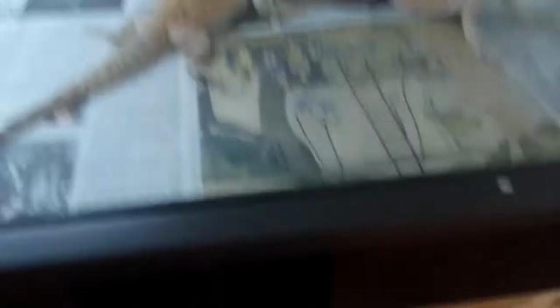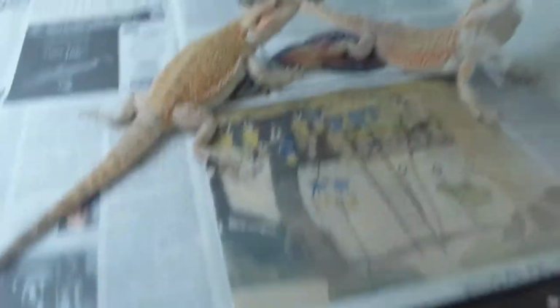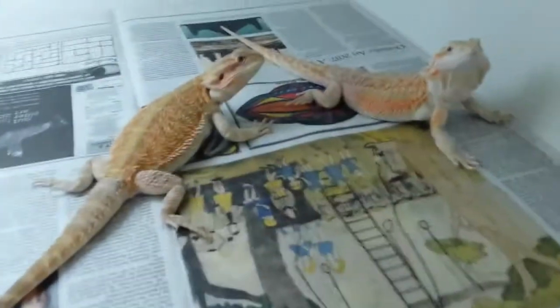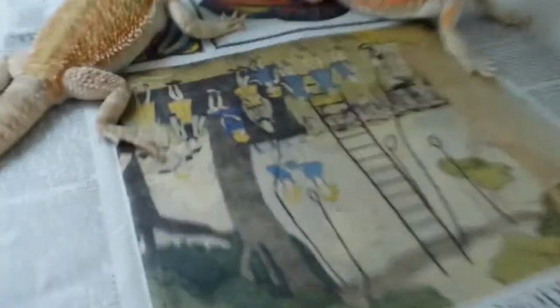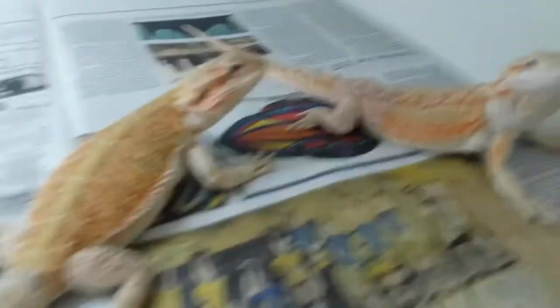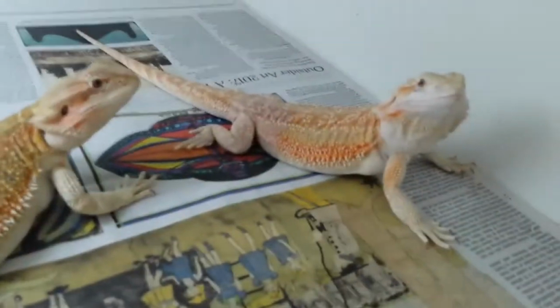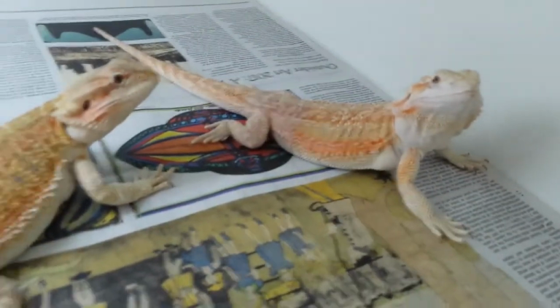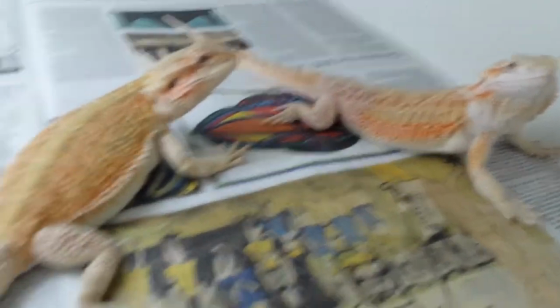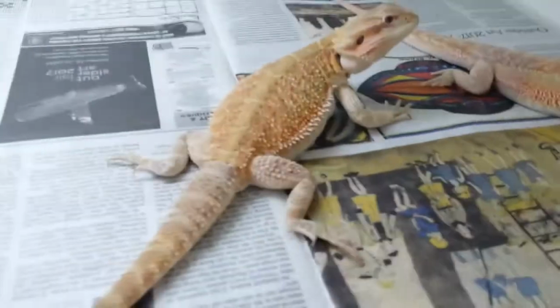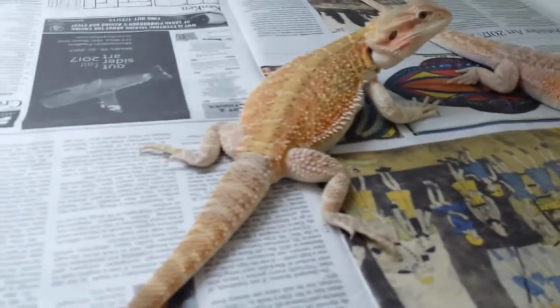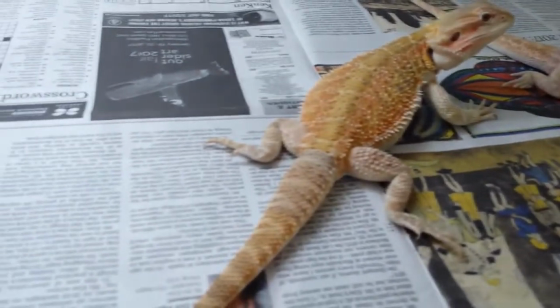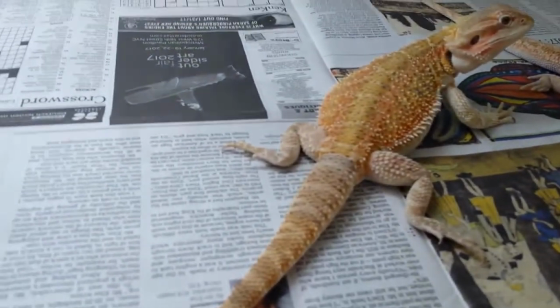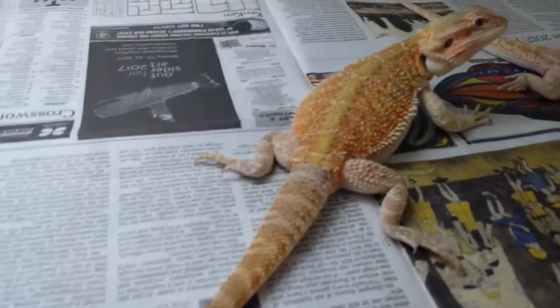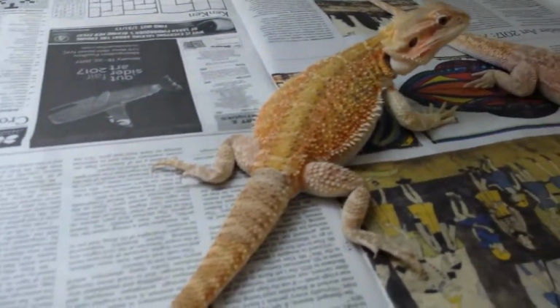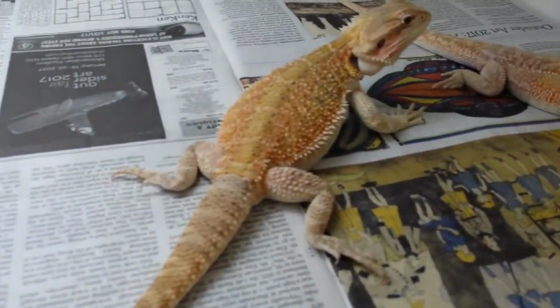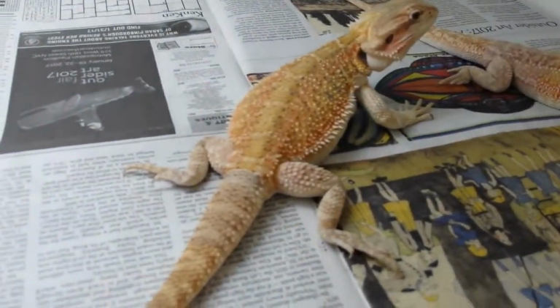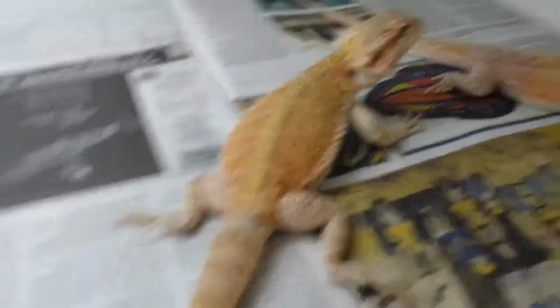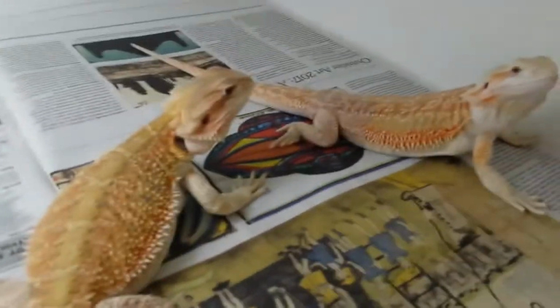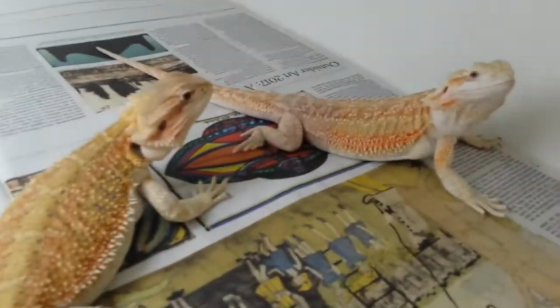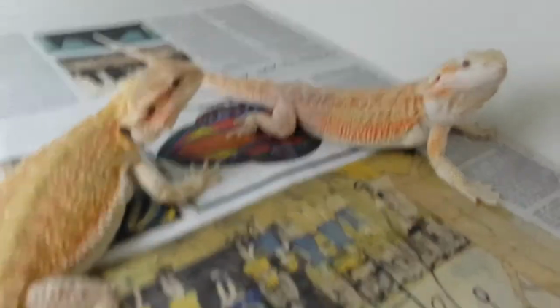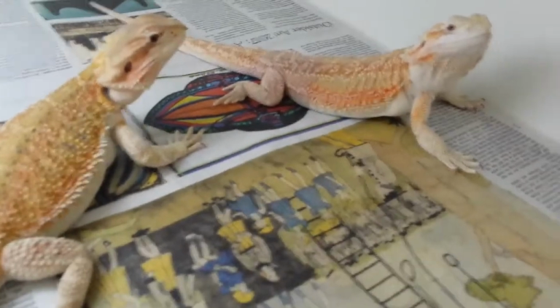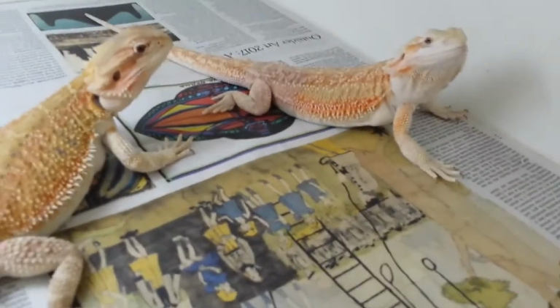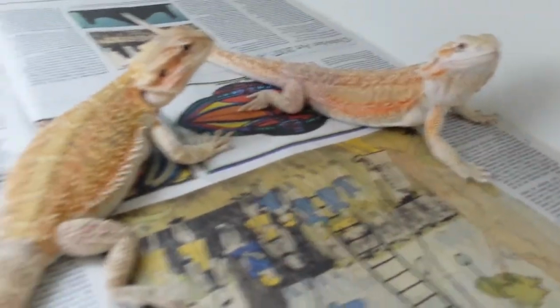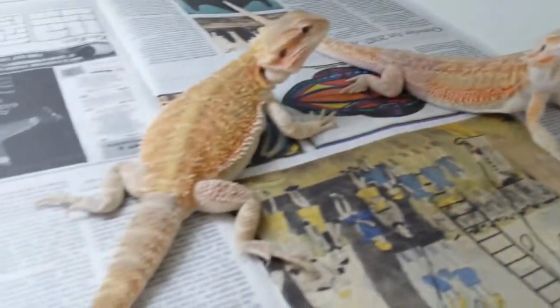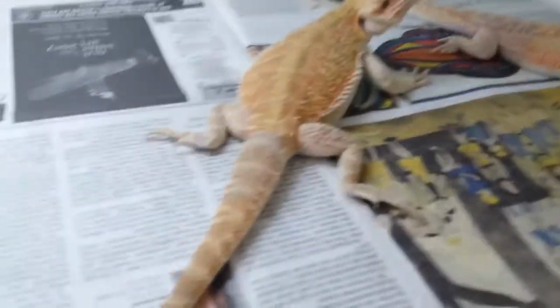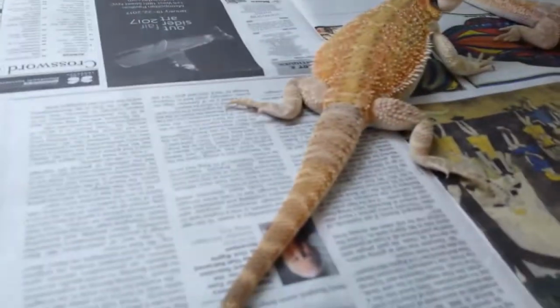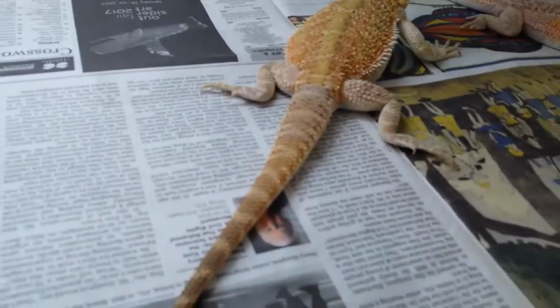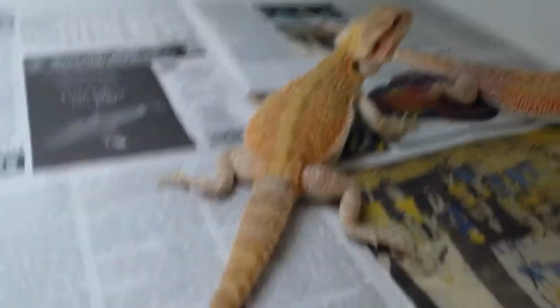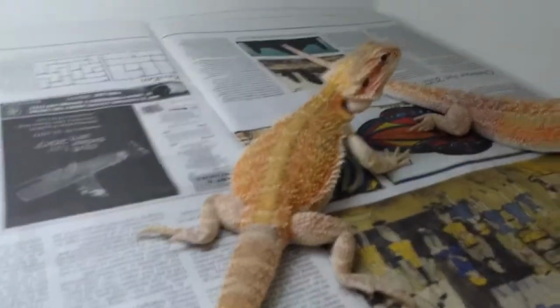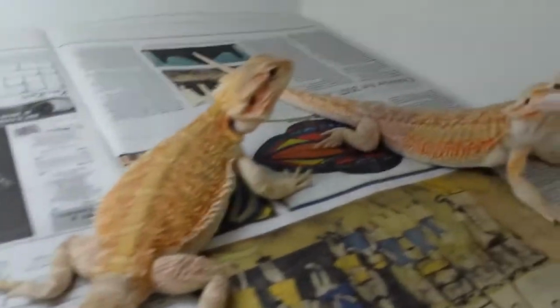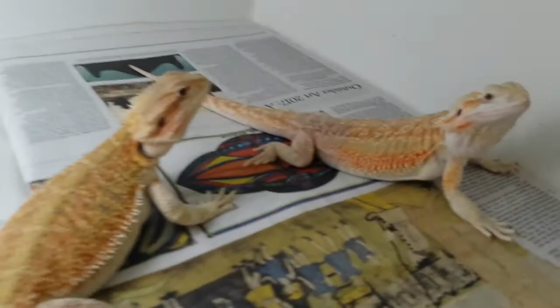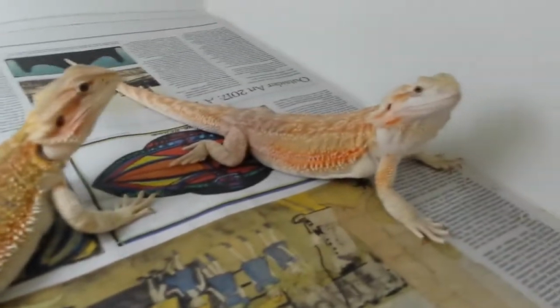Two head zero girls up here — the dunner head zero and normal scale head zero. Beautiful colors on both of these girls. Still adolescents, can't wait till they get big enough to breed.